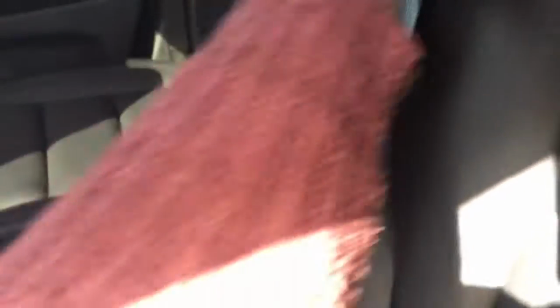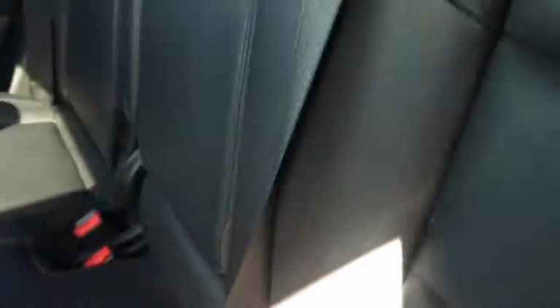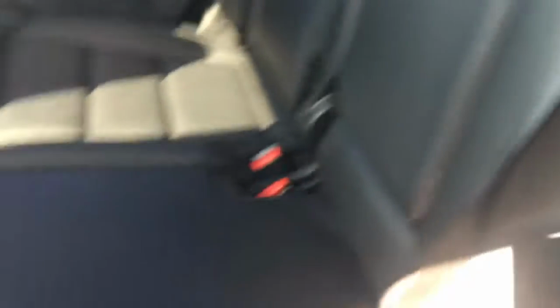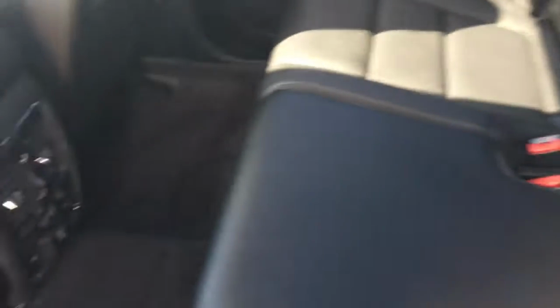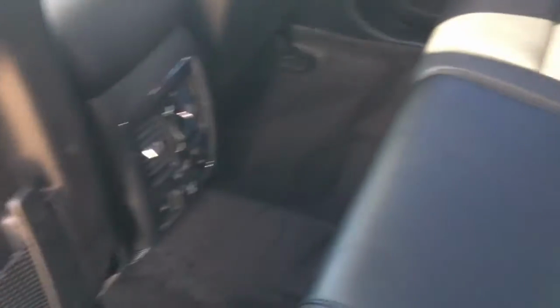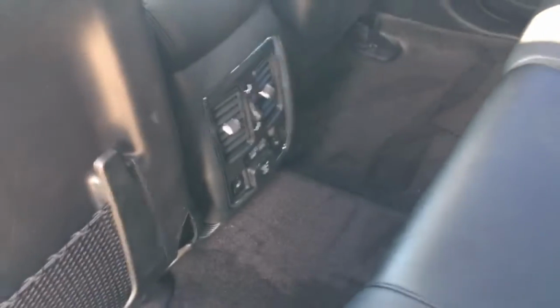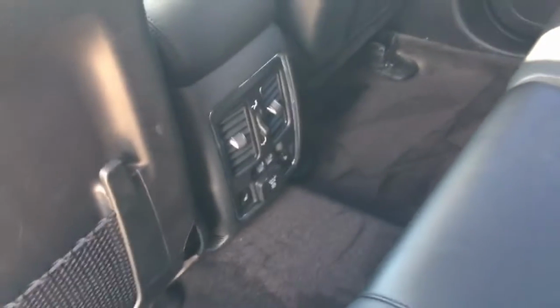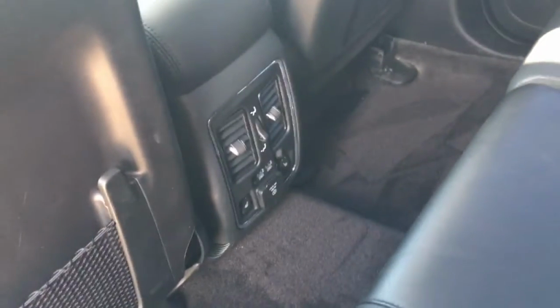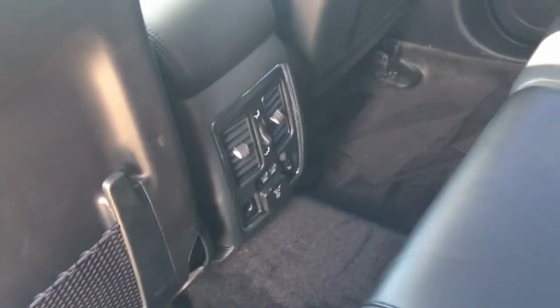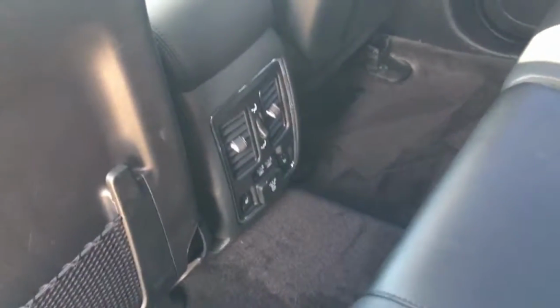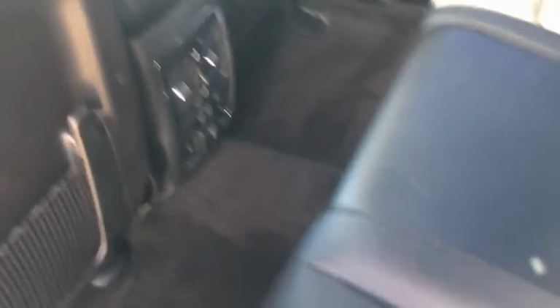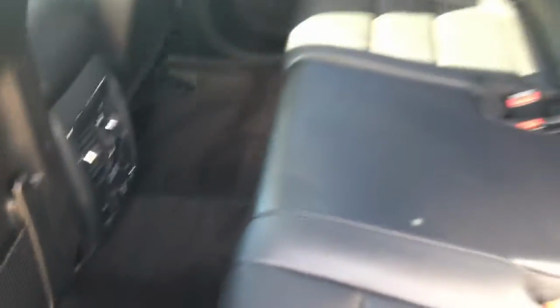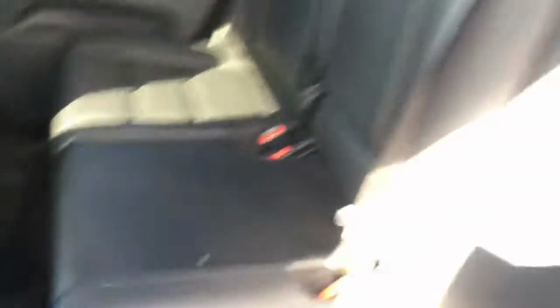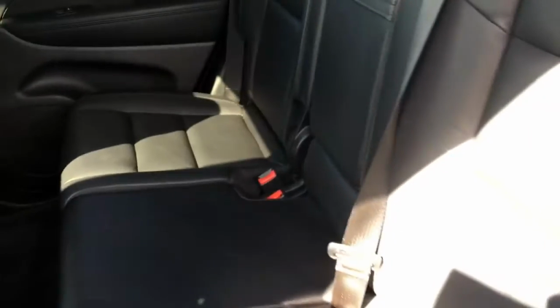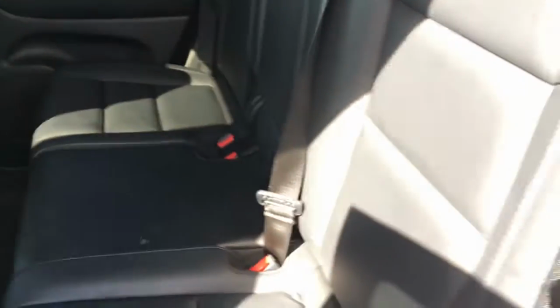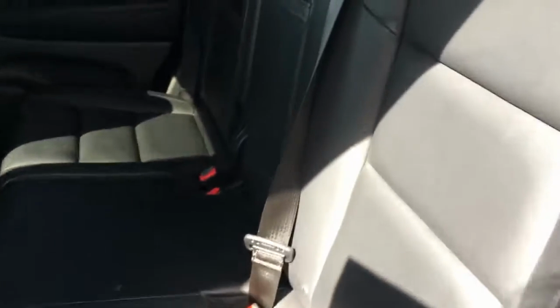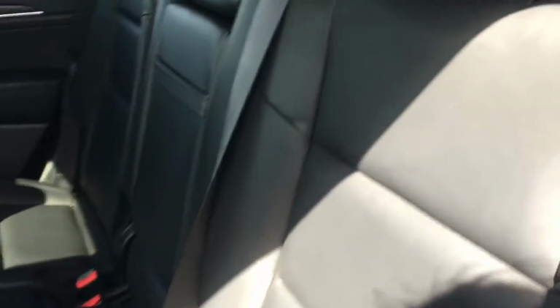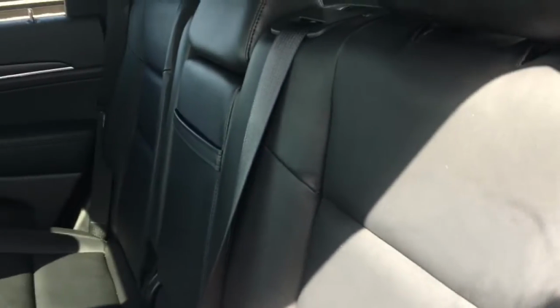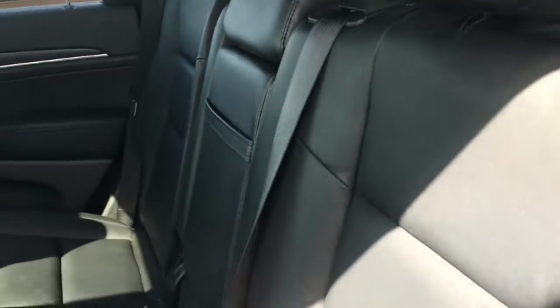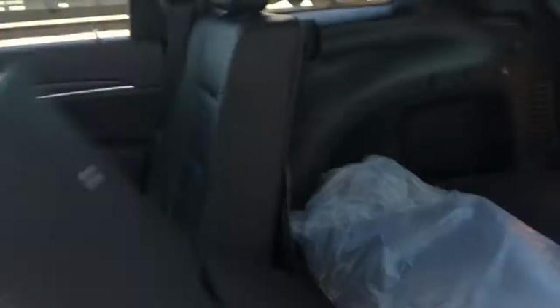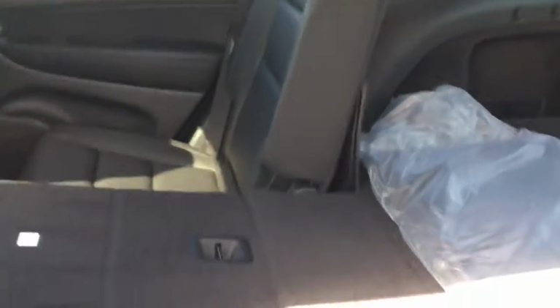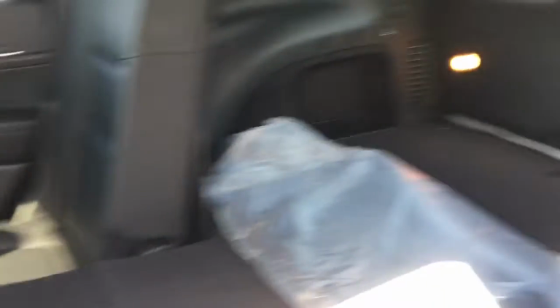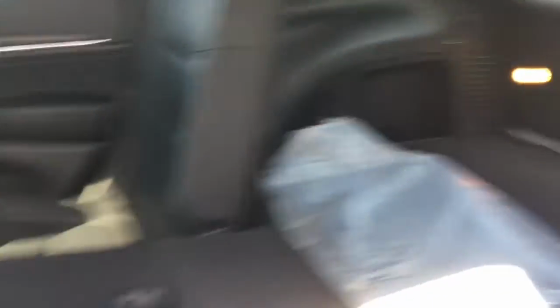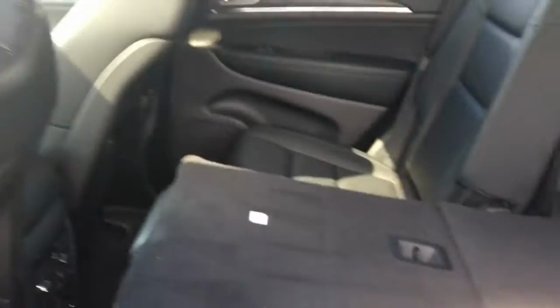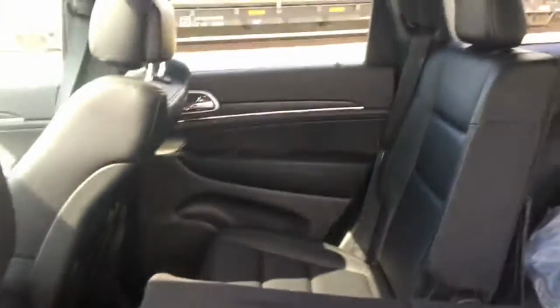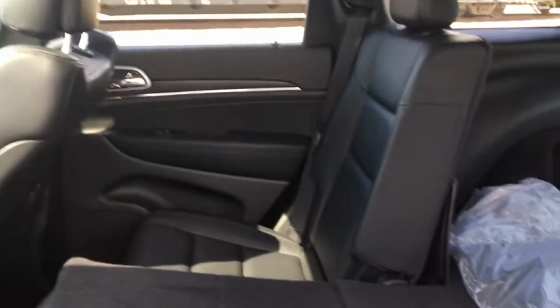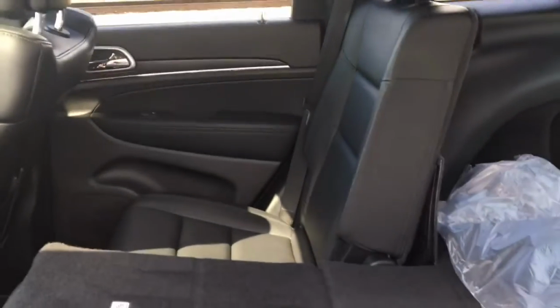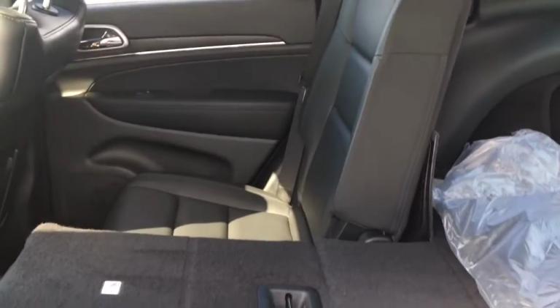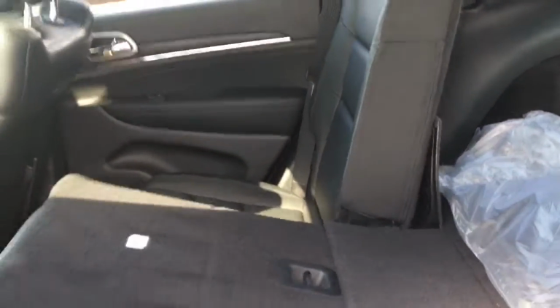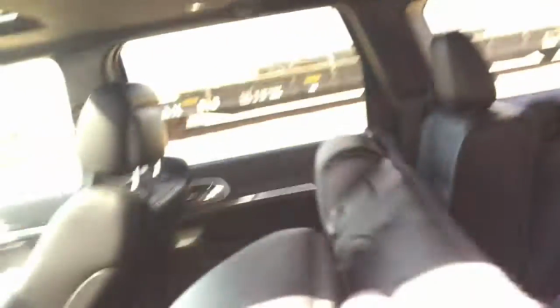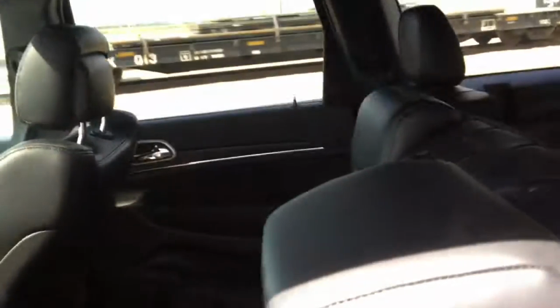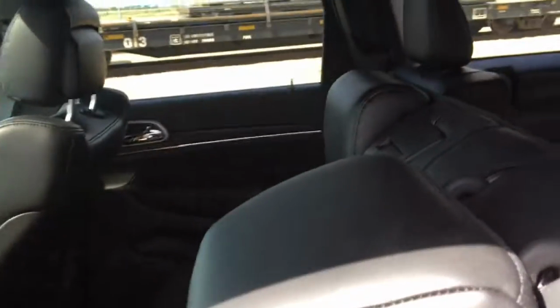This does fold down to give you some extra cup holders. These seats back here are heated, and there's also a USB port and your climate control. The seats do fold down so if you need that extra space in the back — the other side does as well, it is a 60-40.